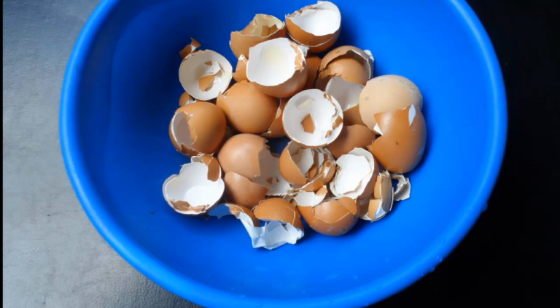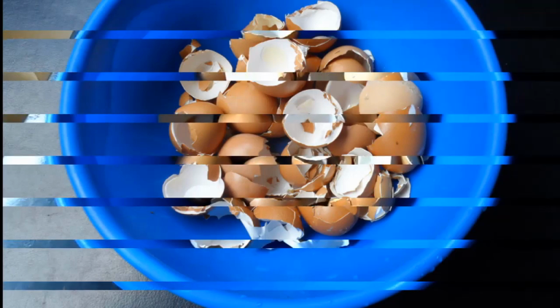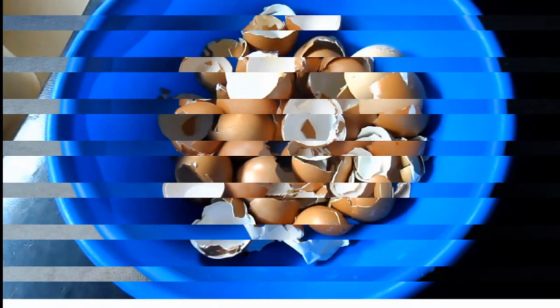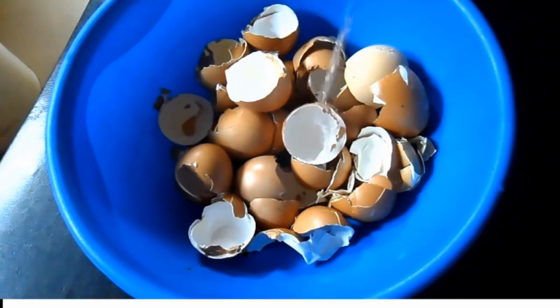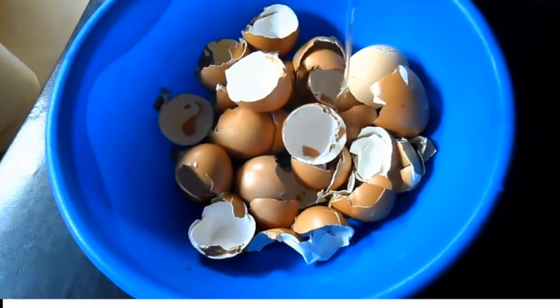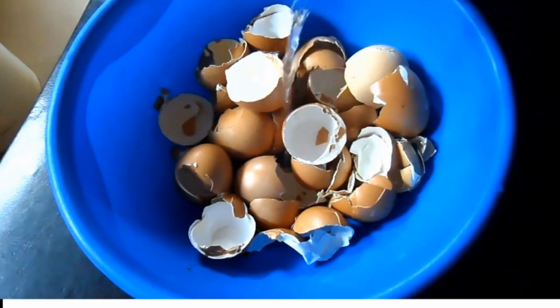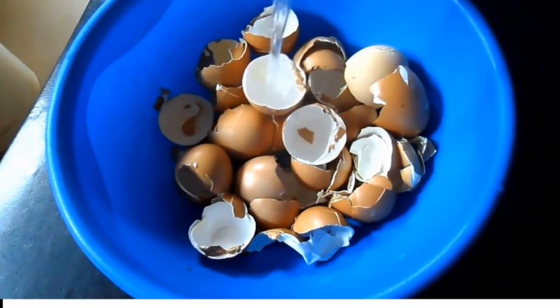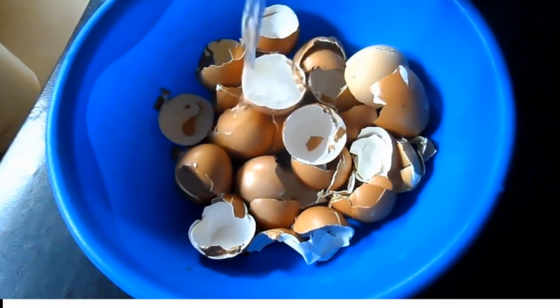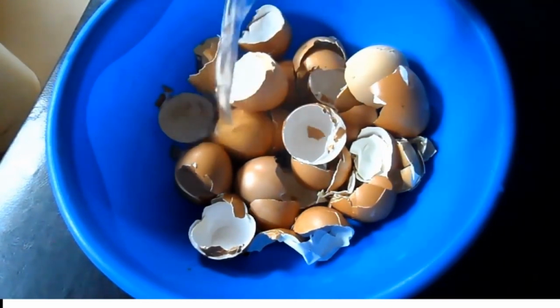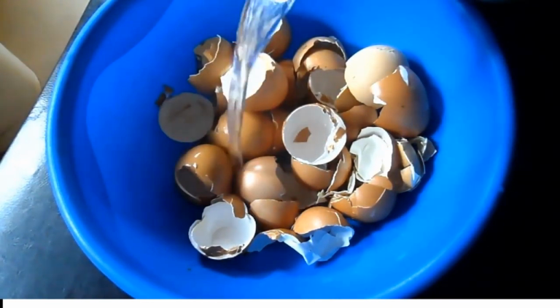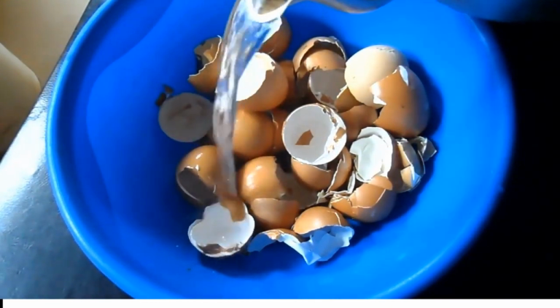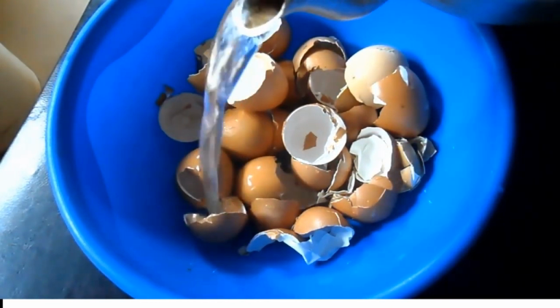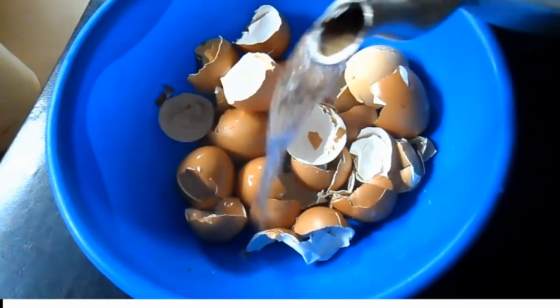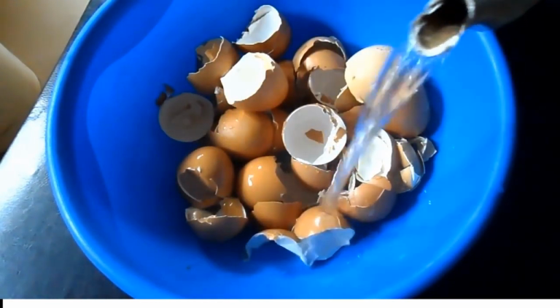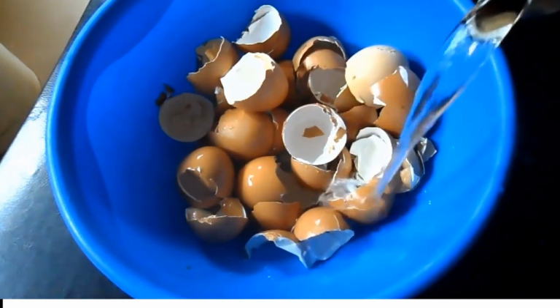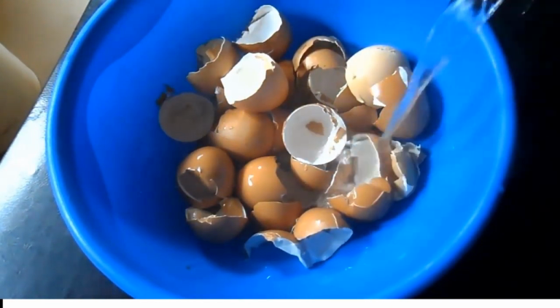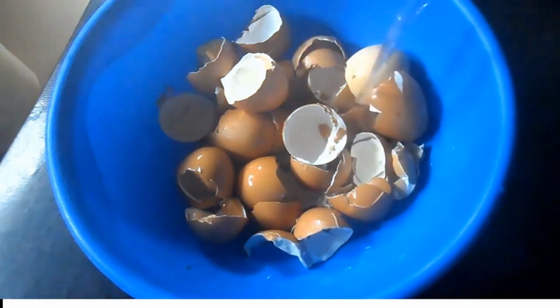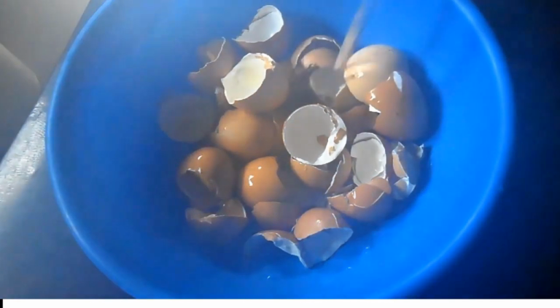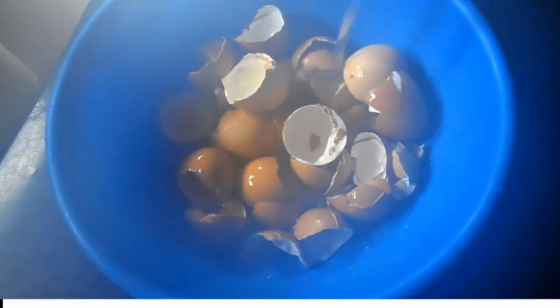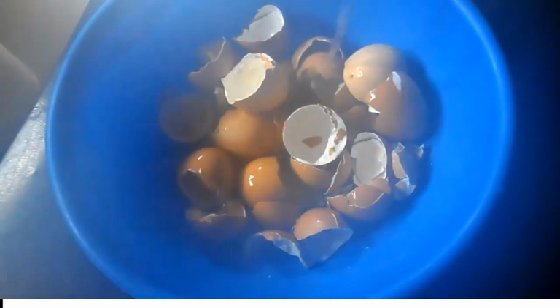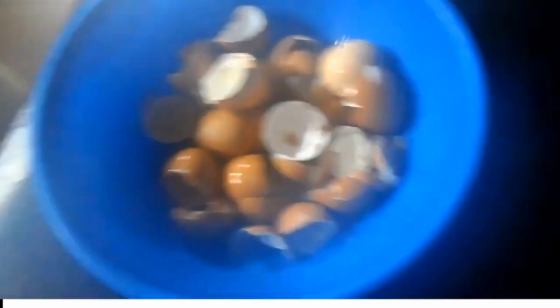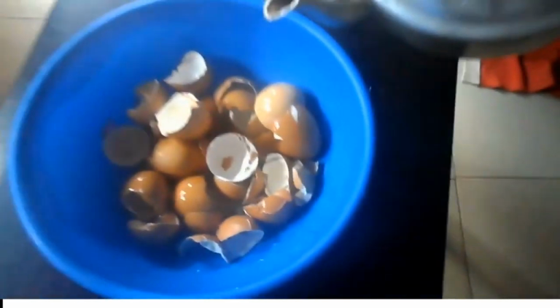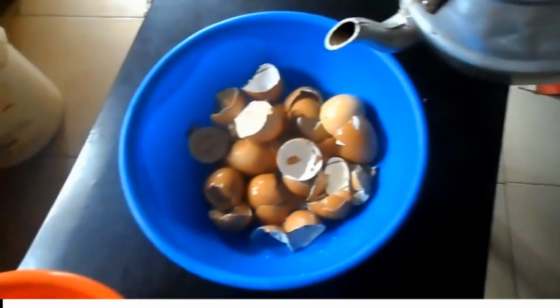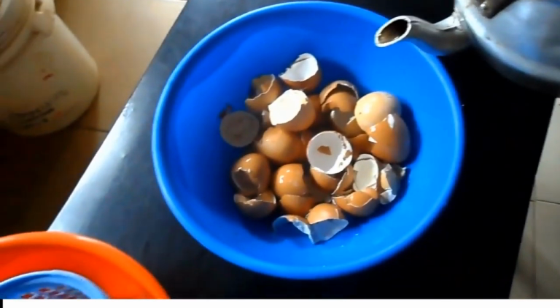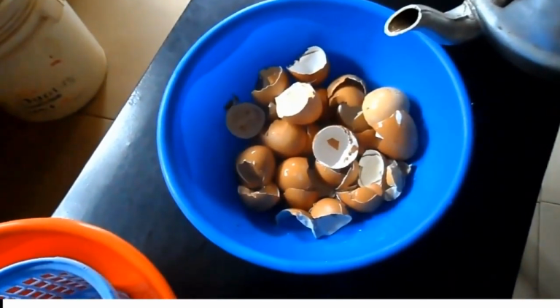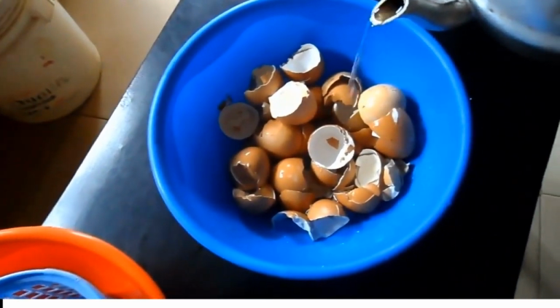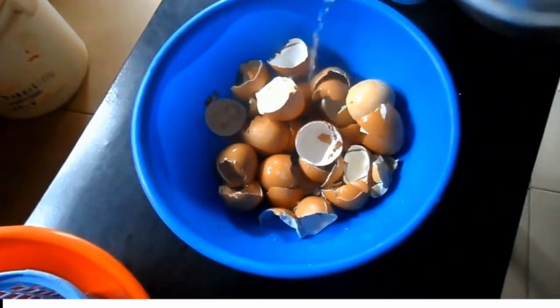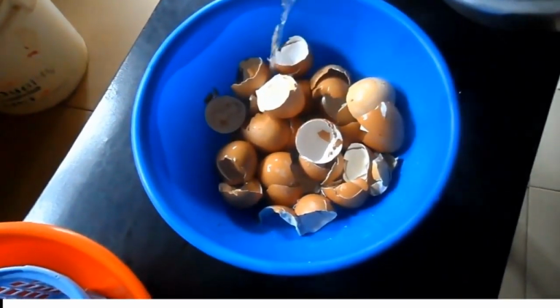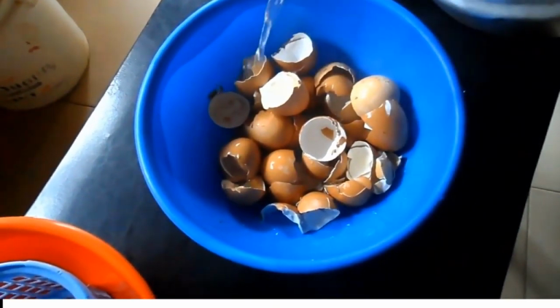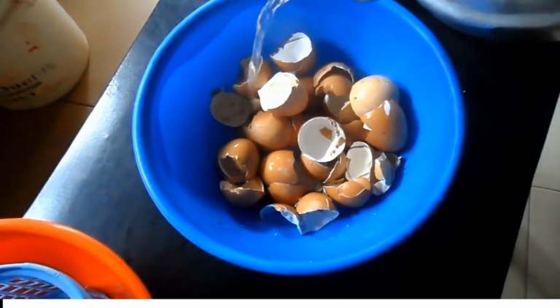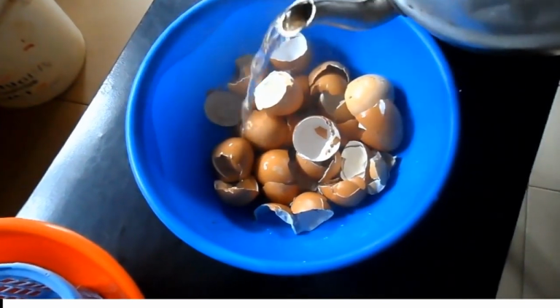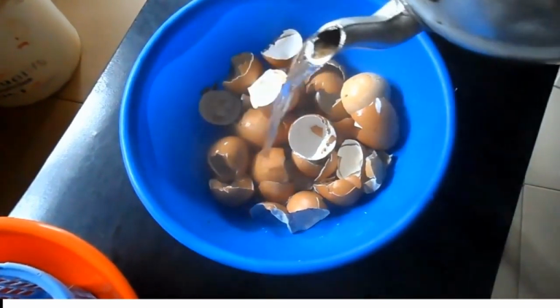Heat water to boiling point and pour on the eggshell. Allow the eggshell to be submerged in the water for about 15 minutes. This is to sterilize the shell.